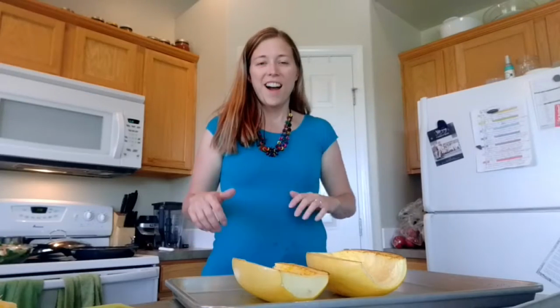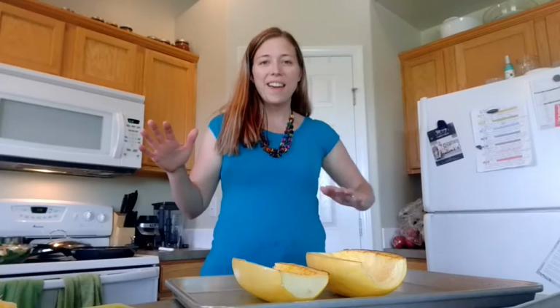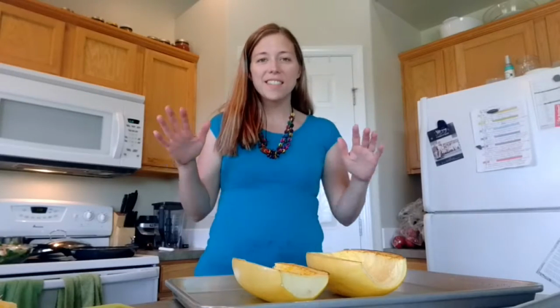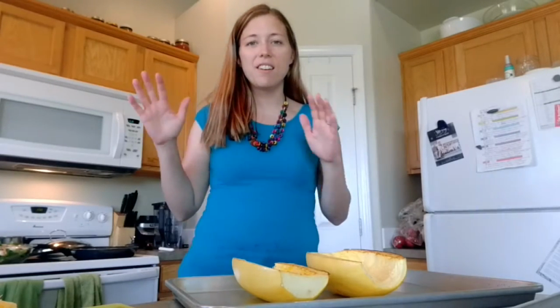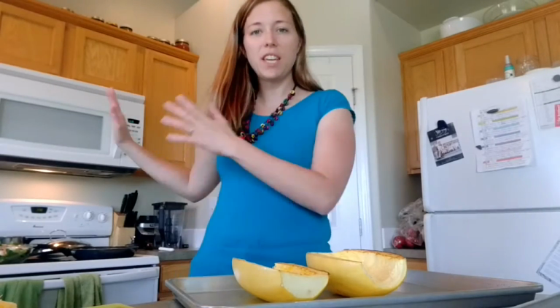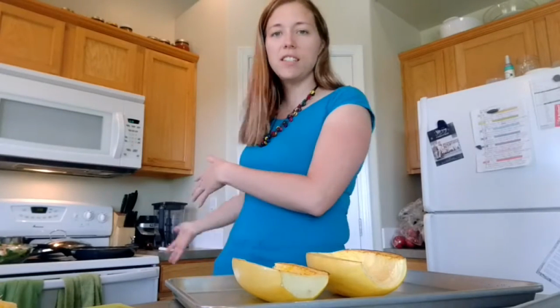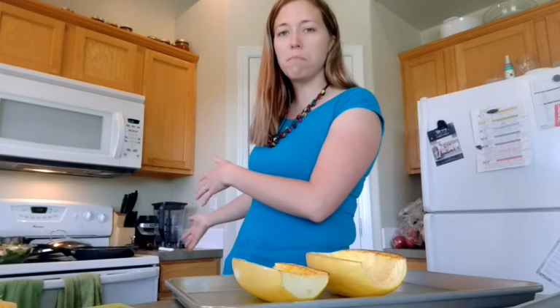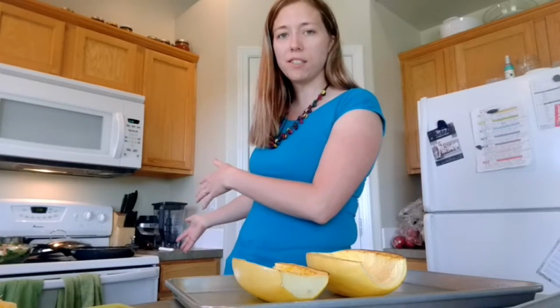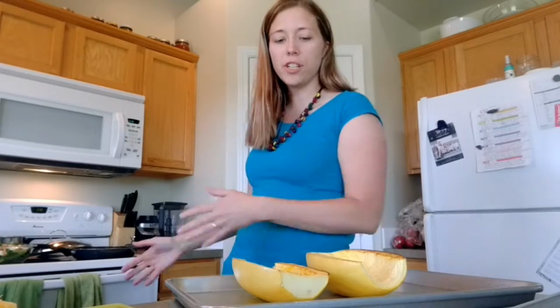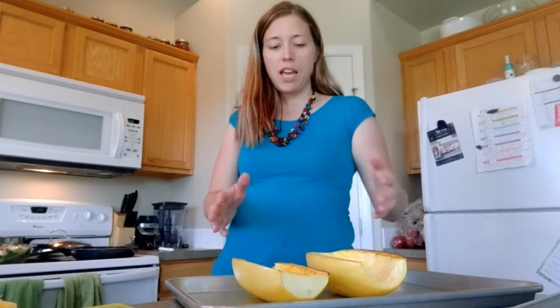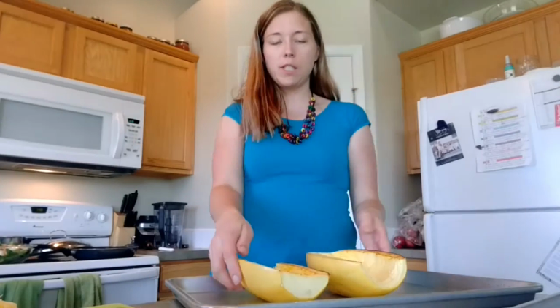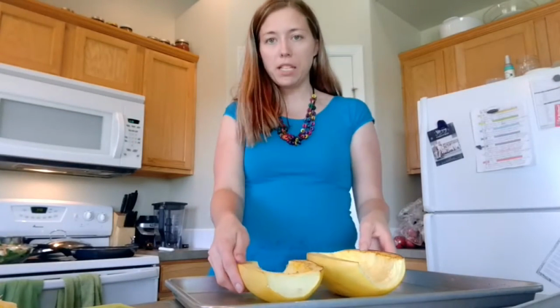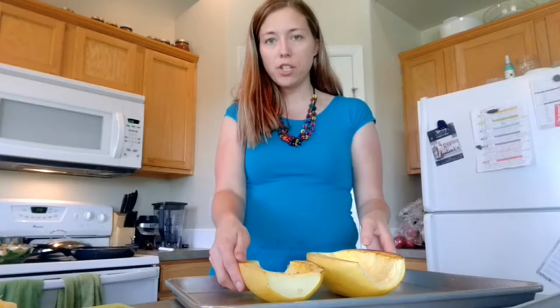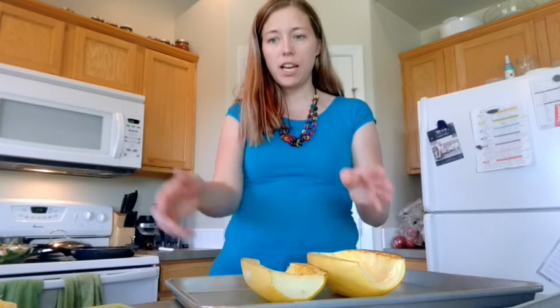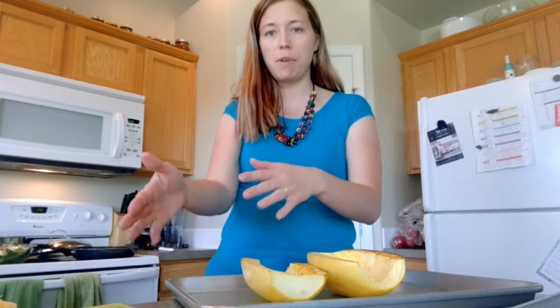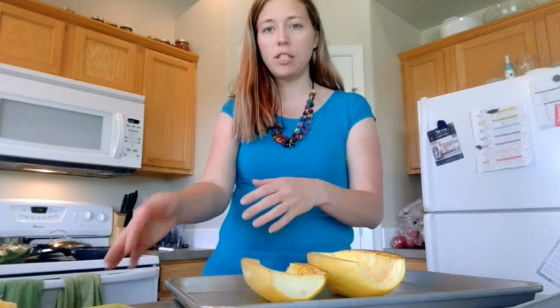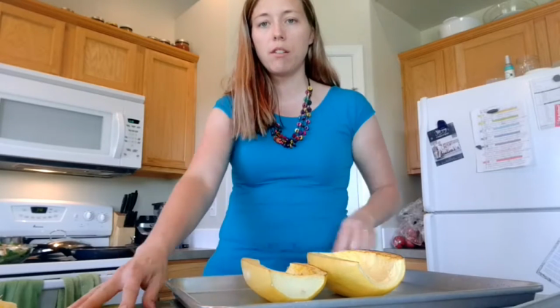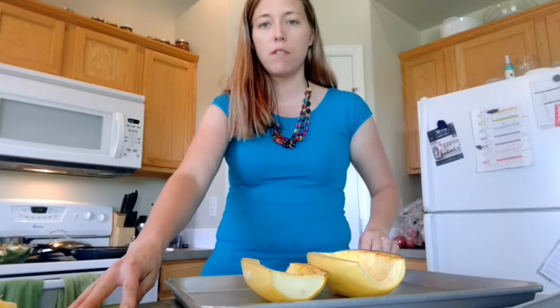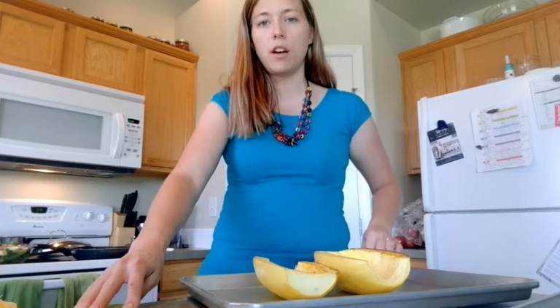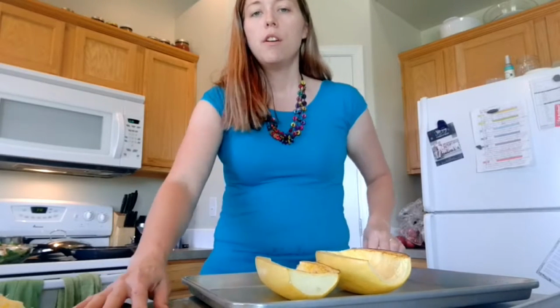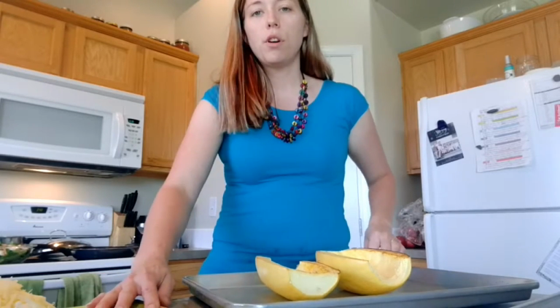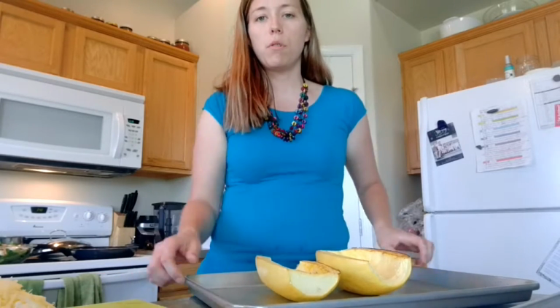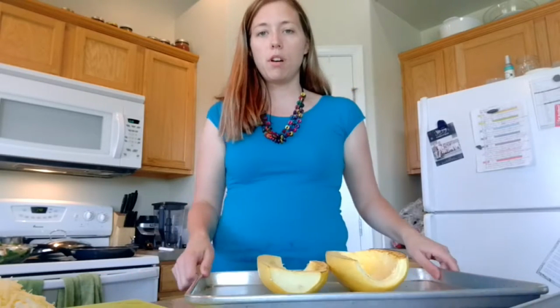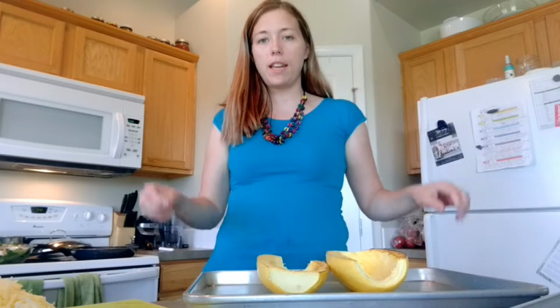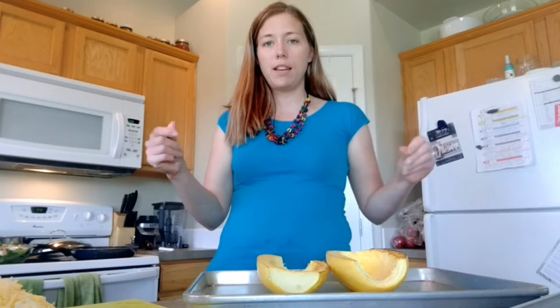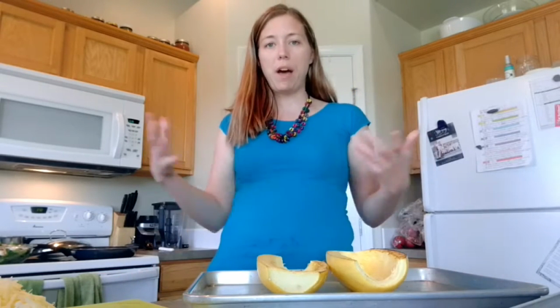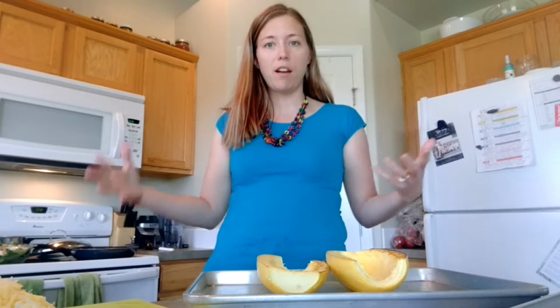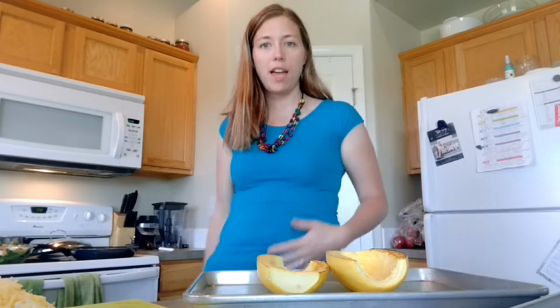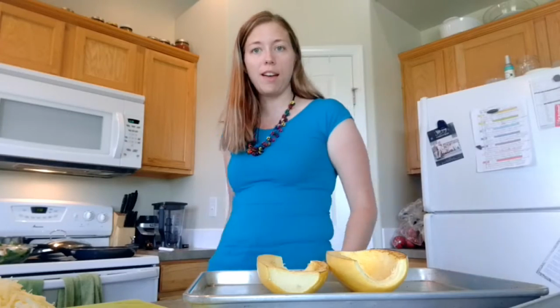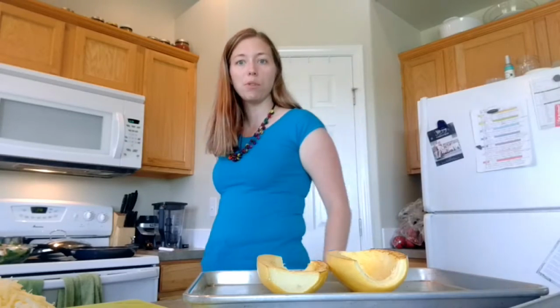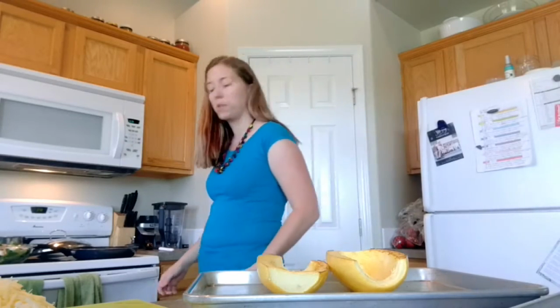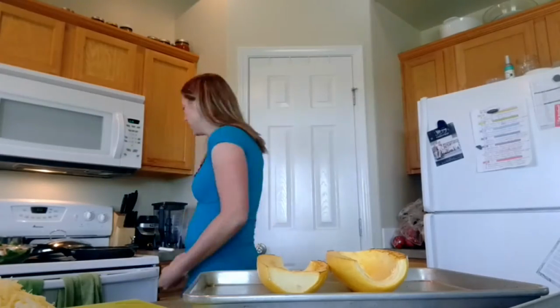The fajita mix is cooked, the spaghetti squash is done, and the cheese is all grated. We're going to go ahead and compile it all, and I'll show you what that looks like.